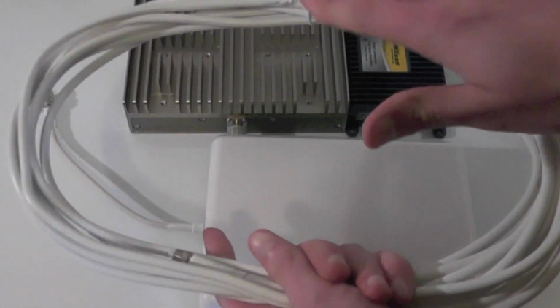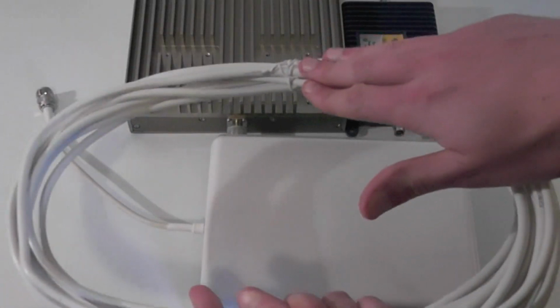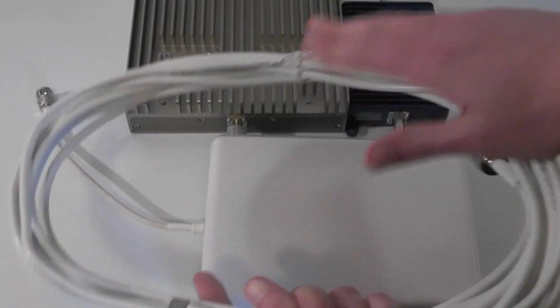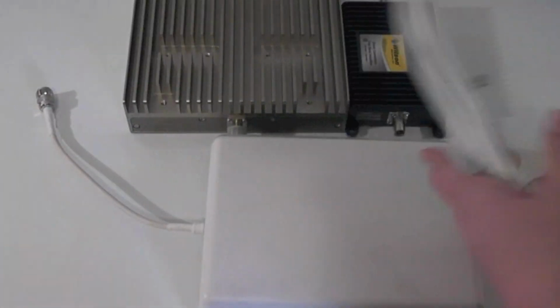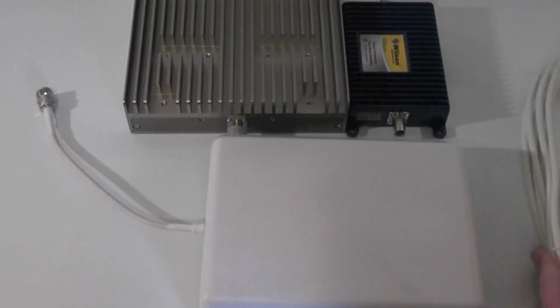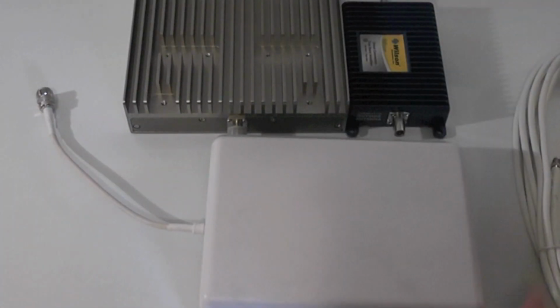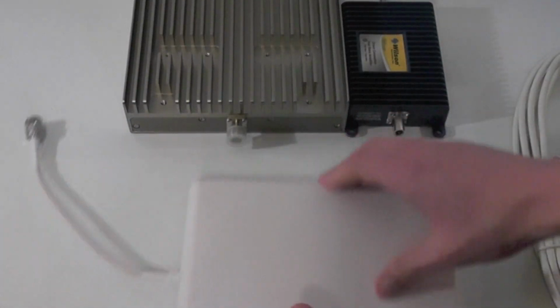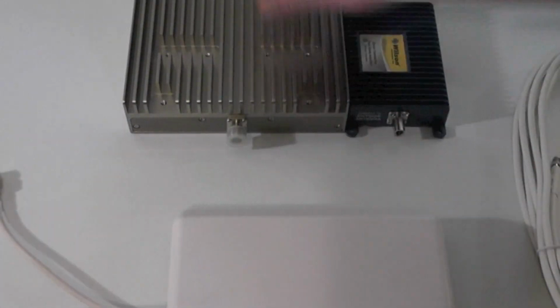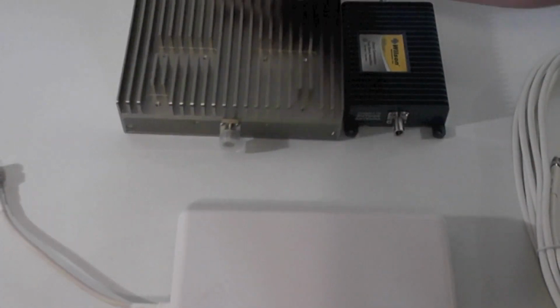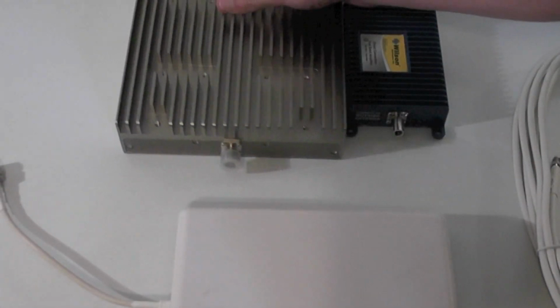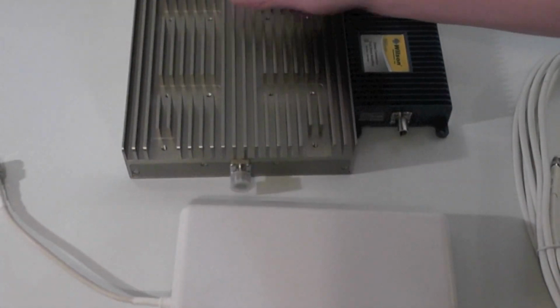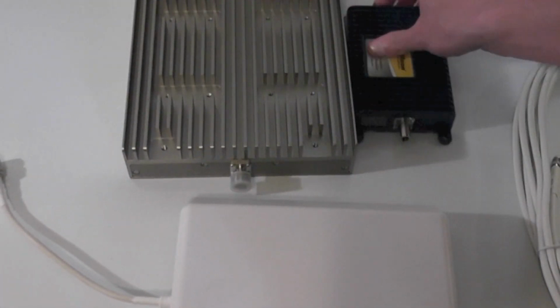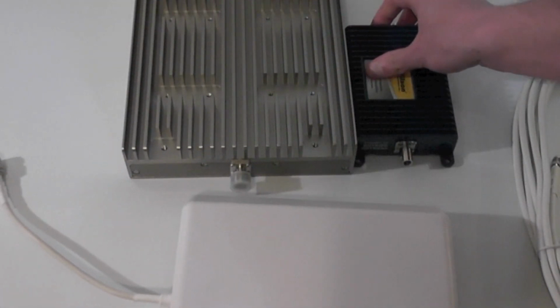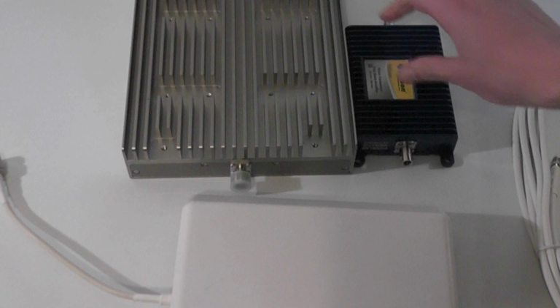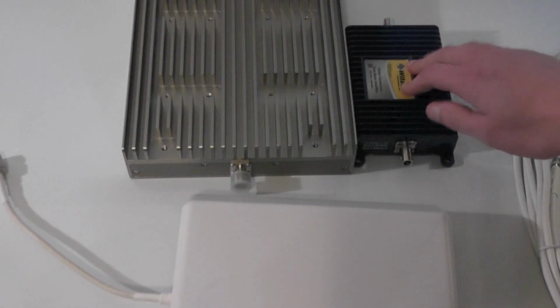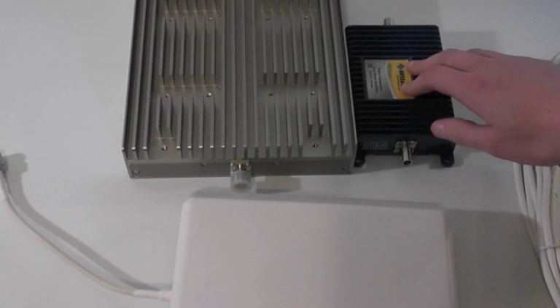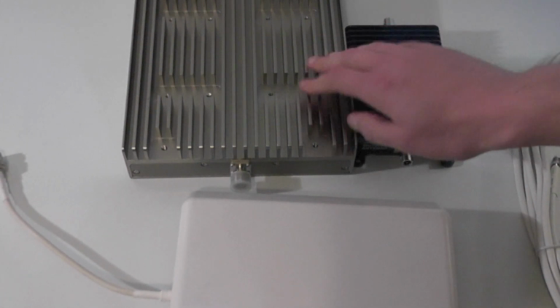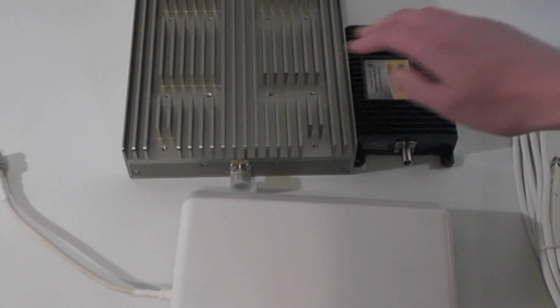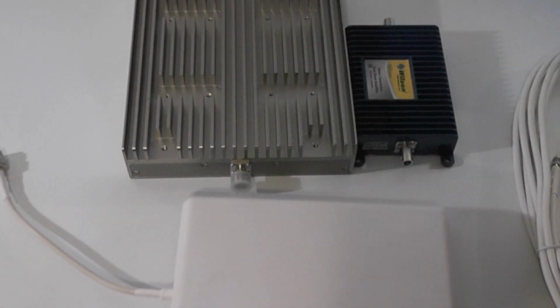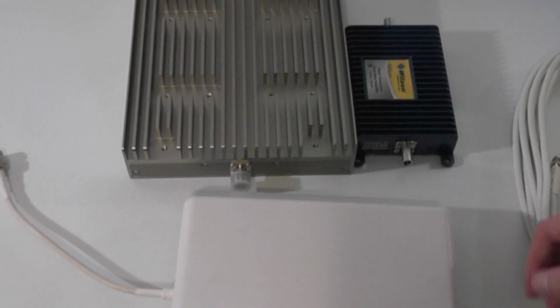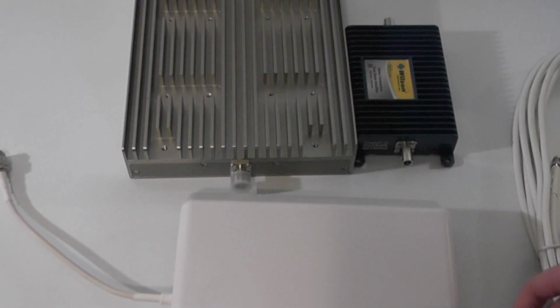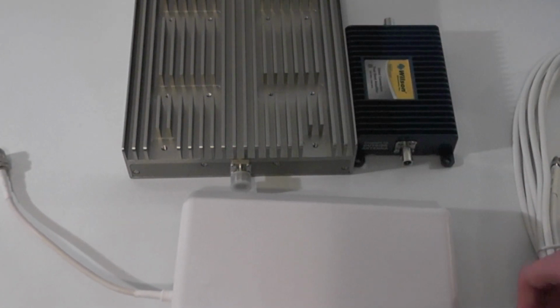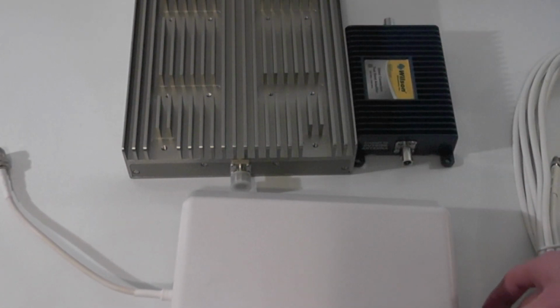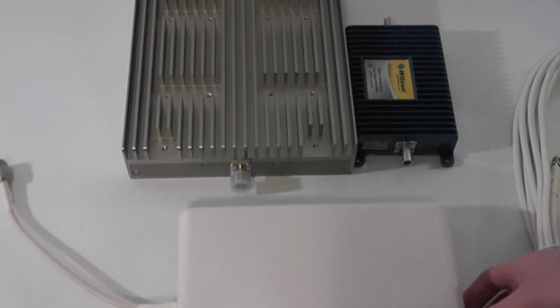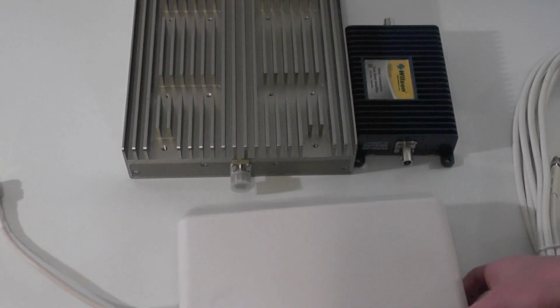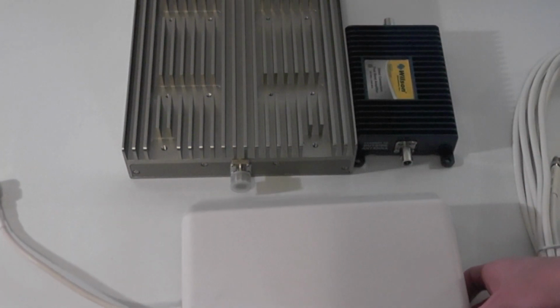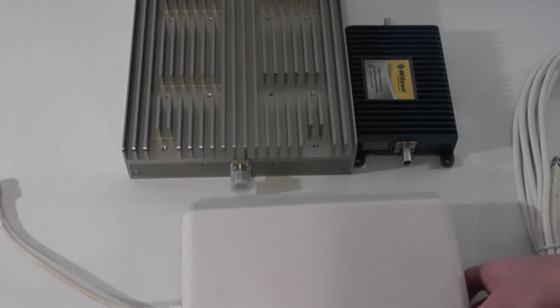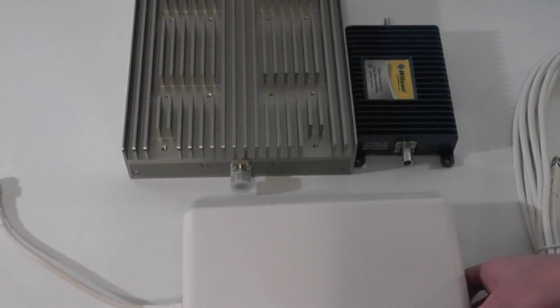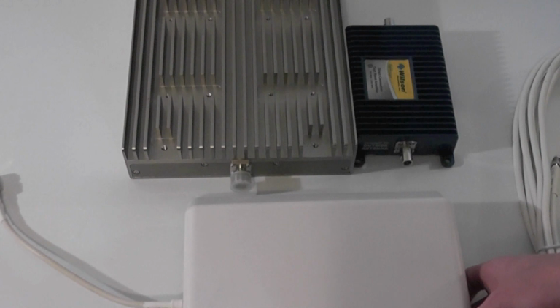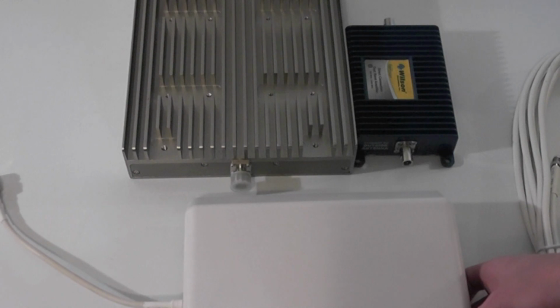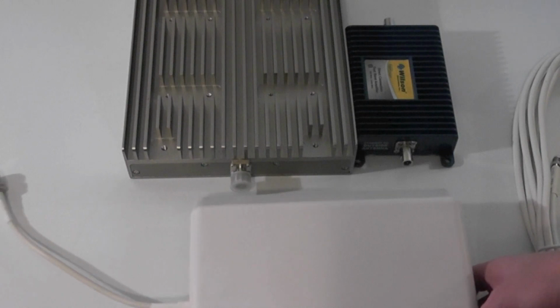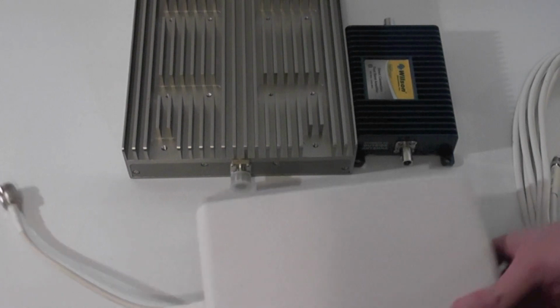I've got a few example amplifiers in the back here. As you can see, one is significantly larger. The smaller does not cover as much range as the larger repeaters do within your home or office.